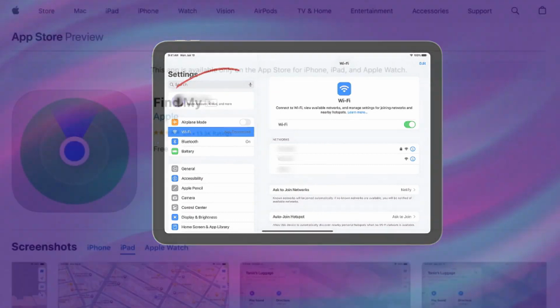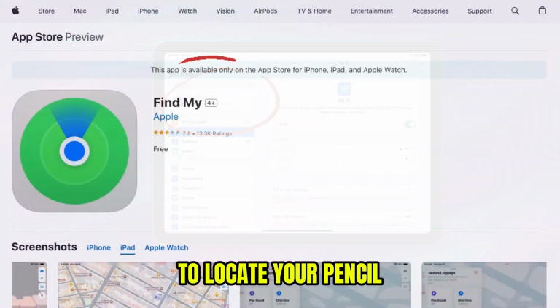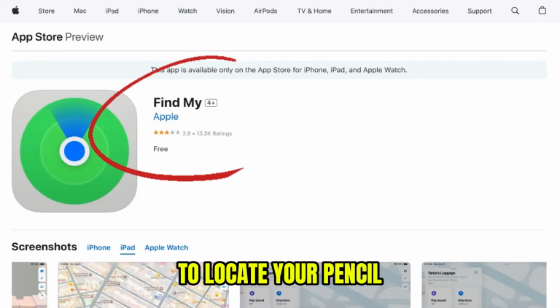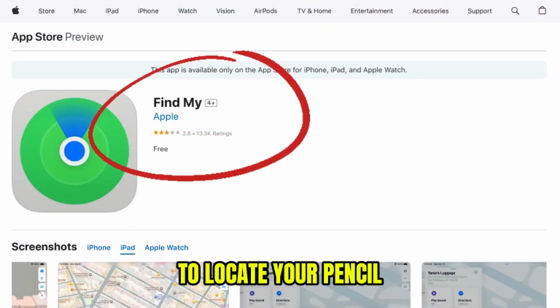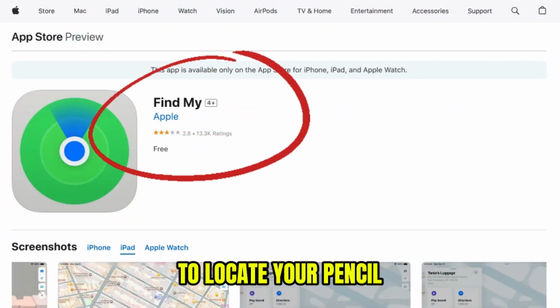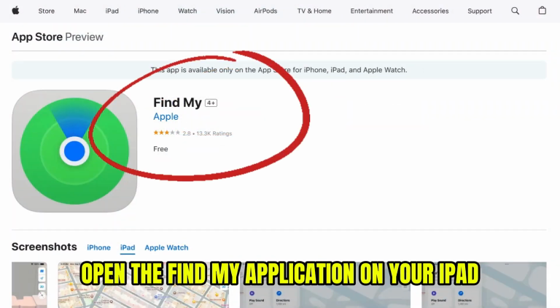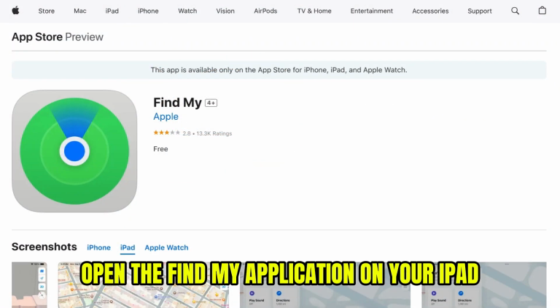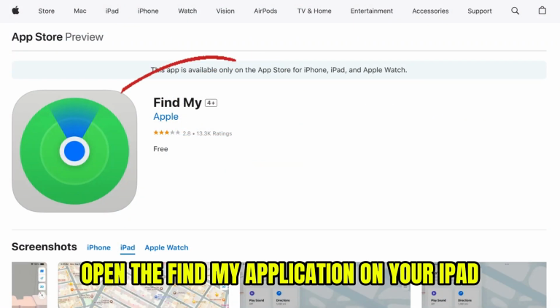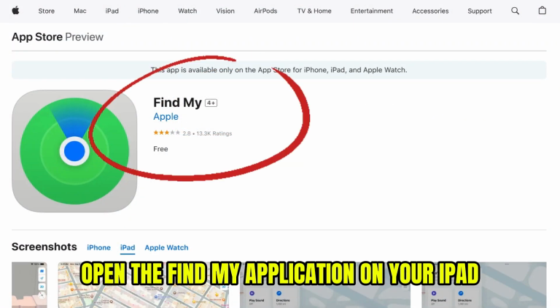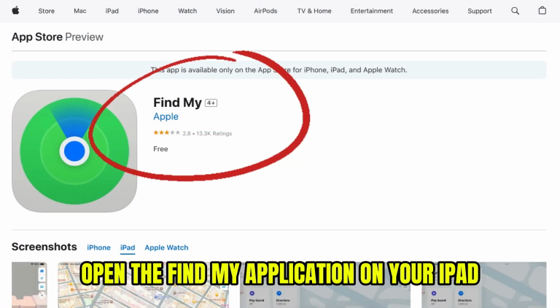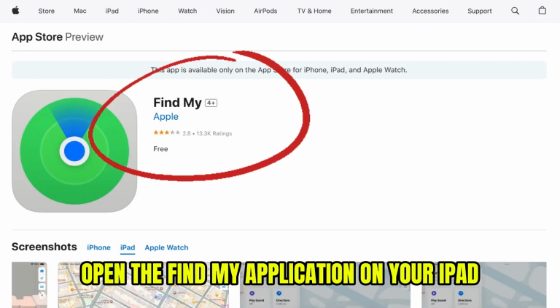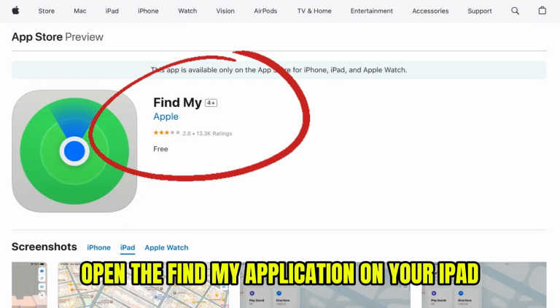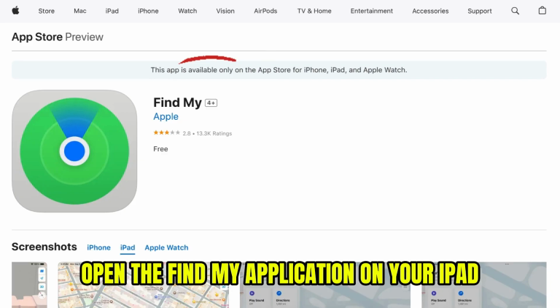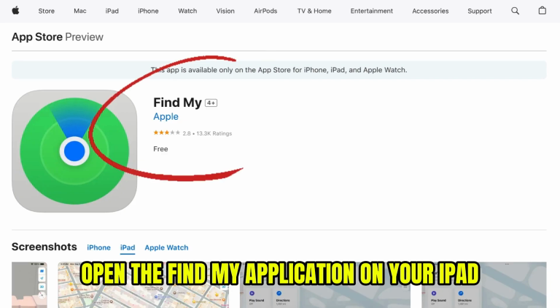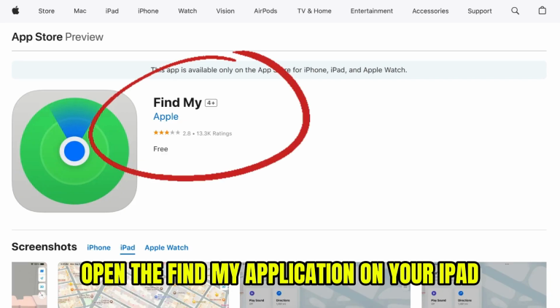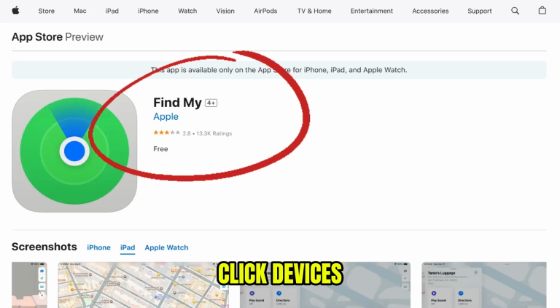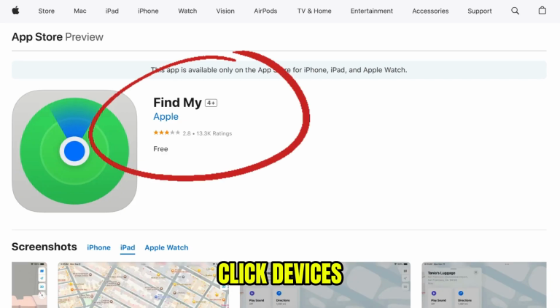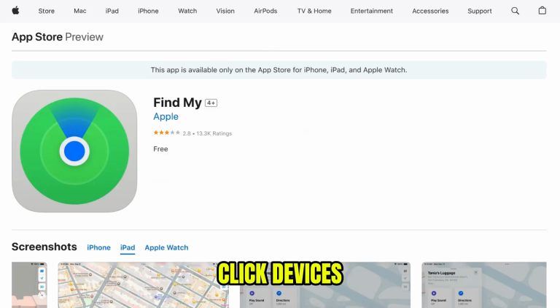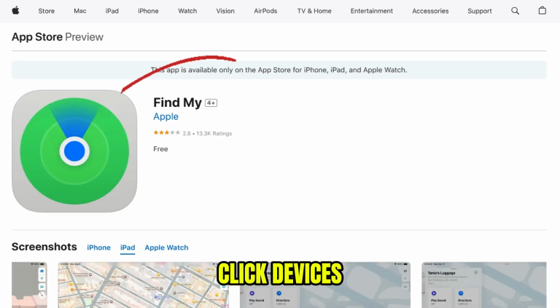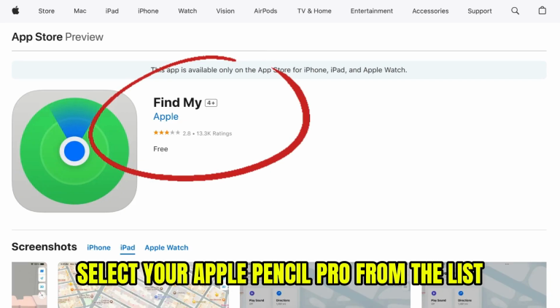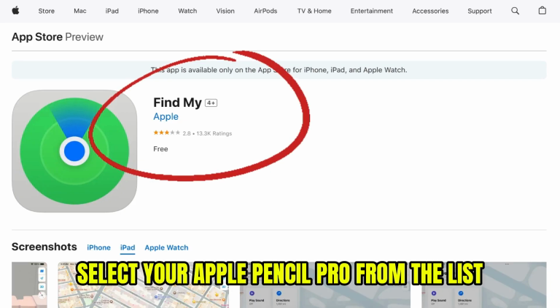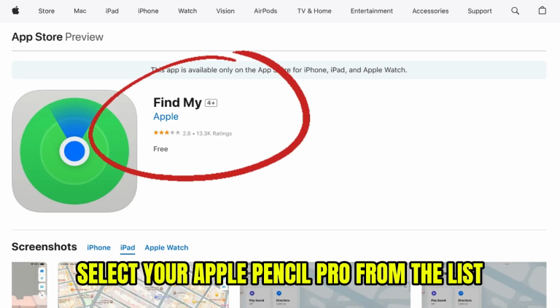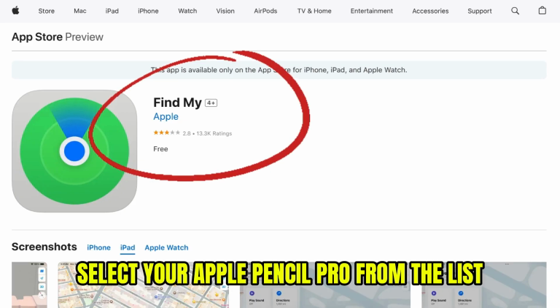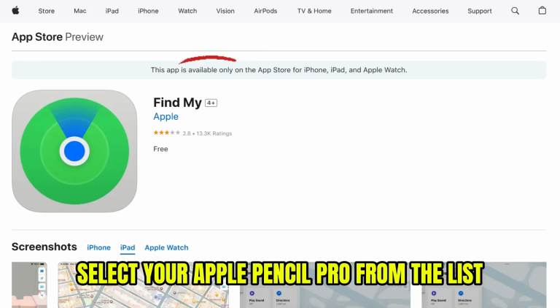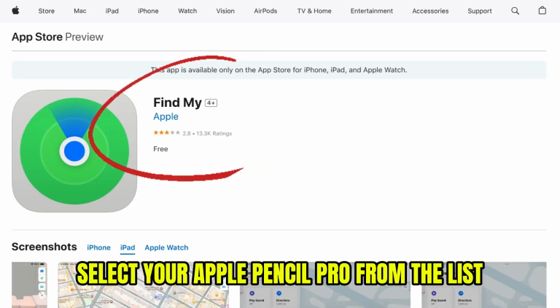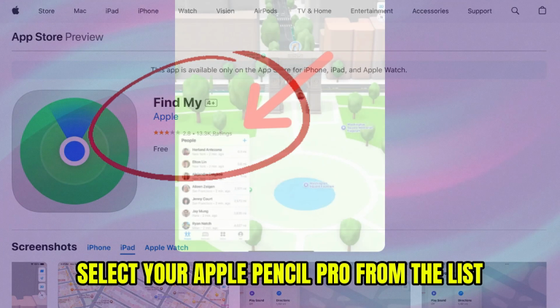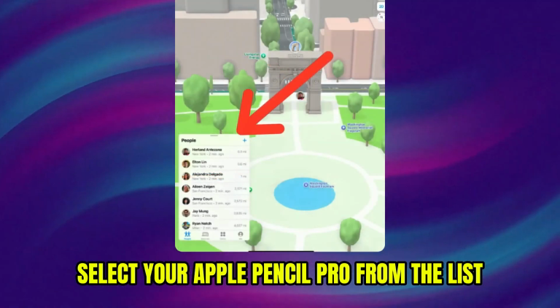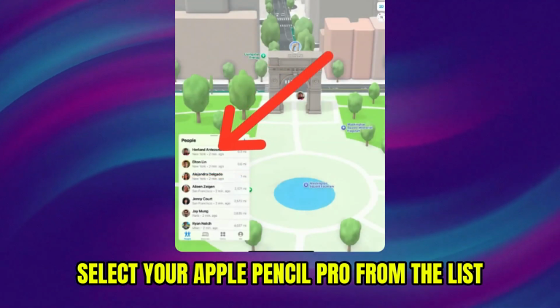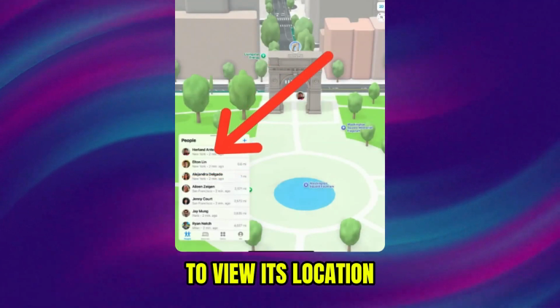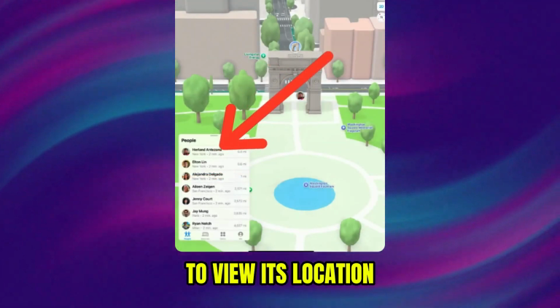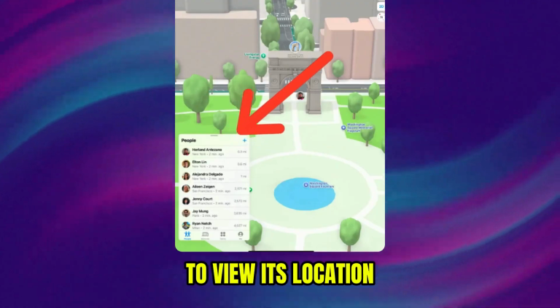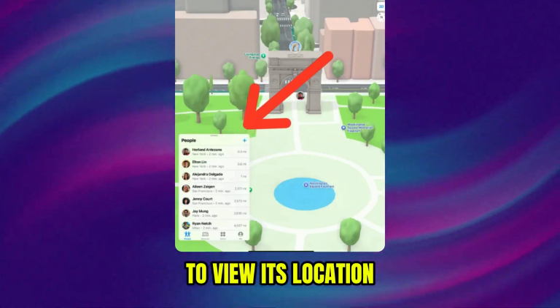To locate your pencil, open the Find My application on your iPad, click Devices, and select your Apple Pencil Pro from the list to view its location.